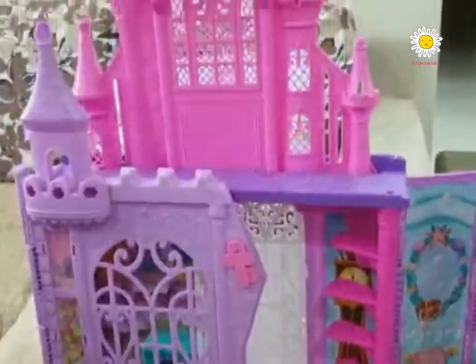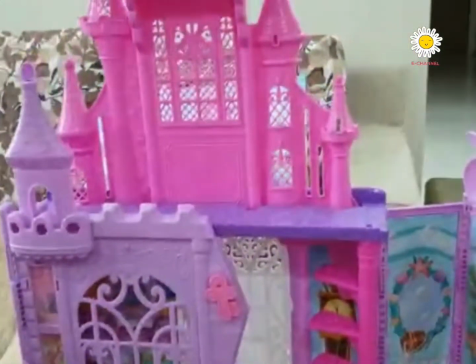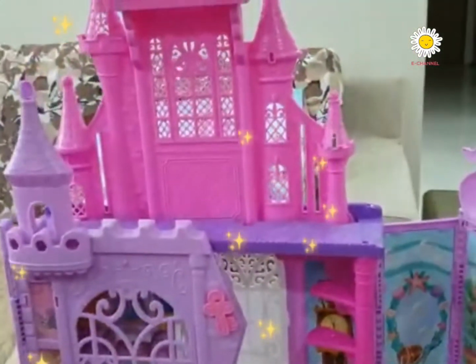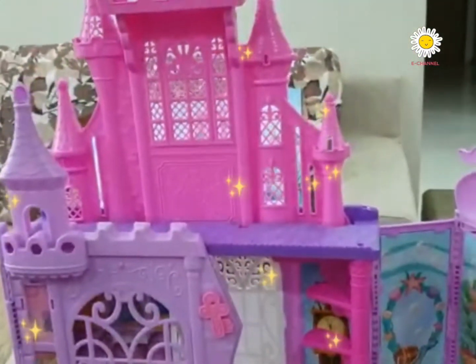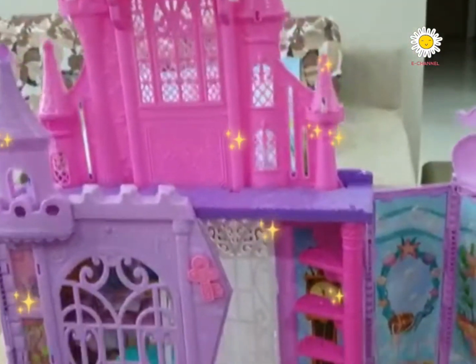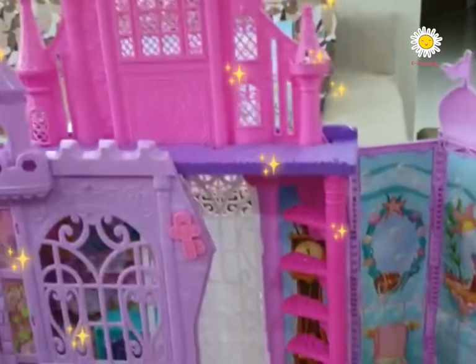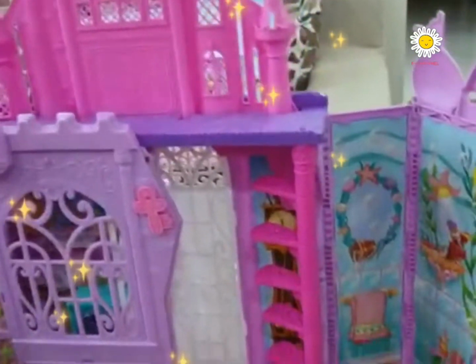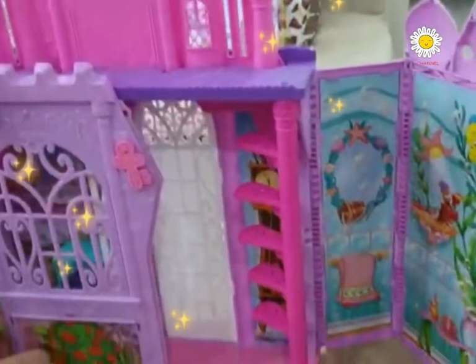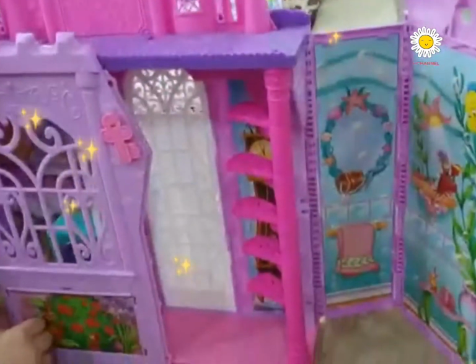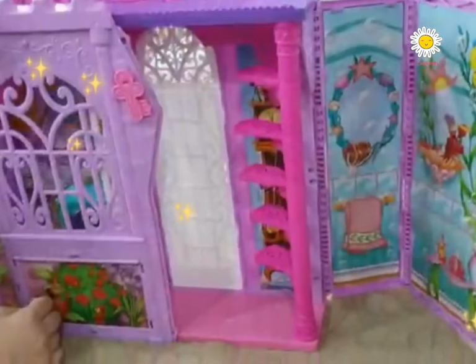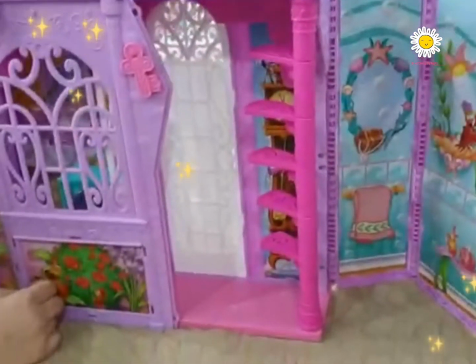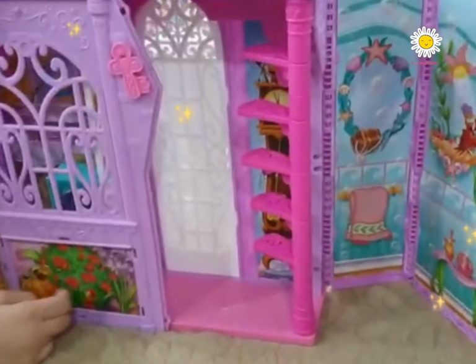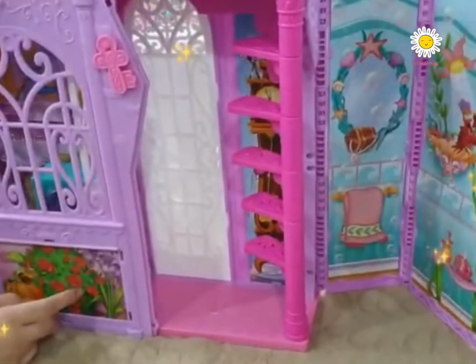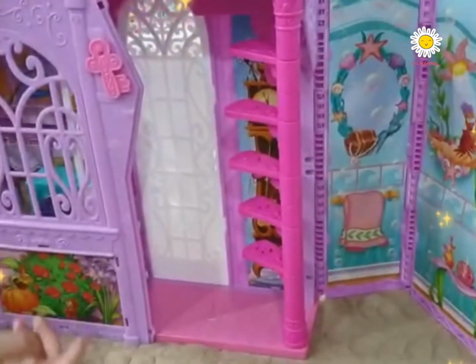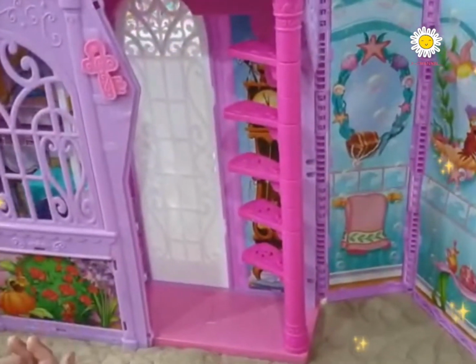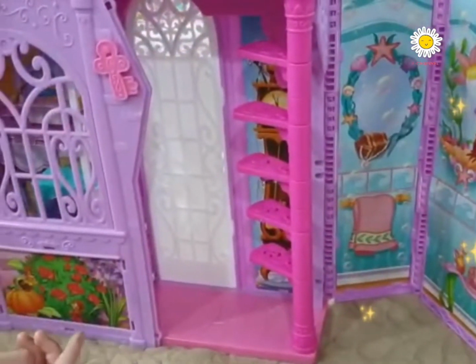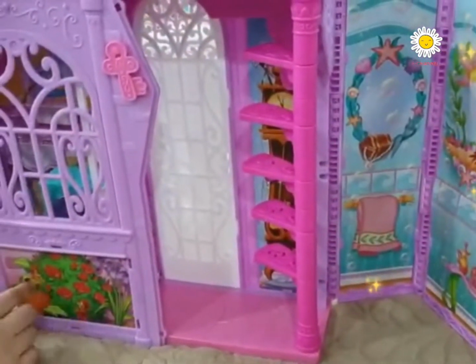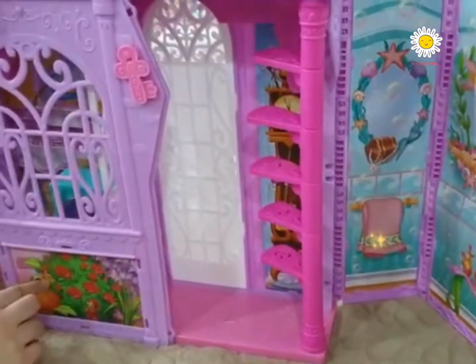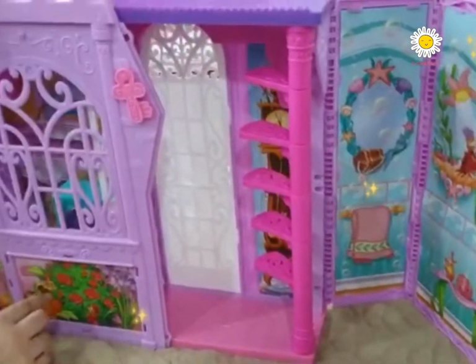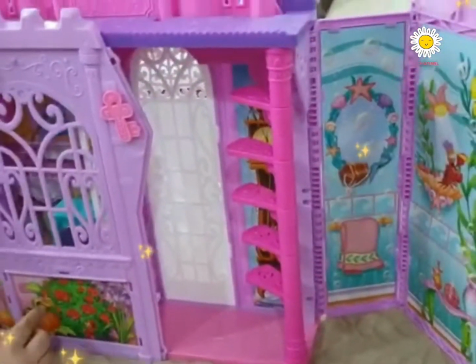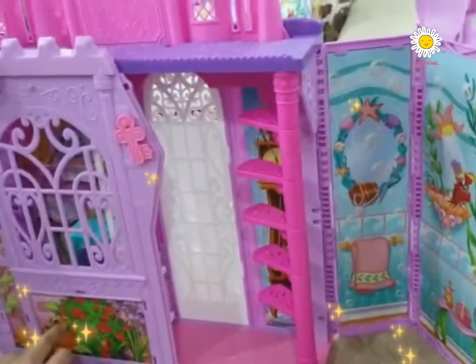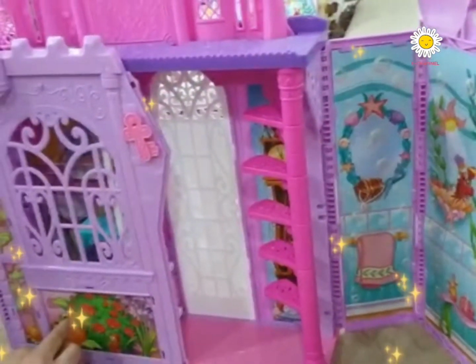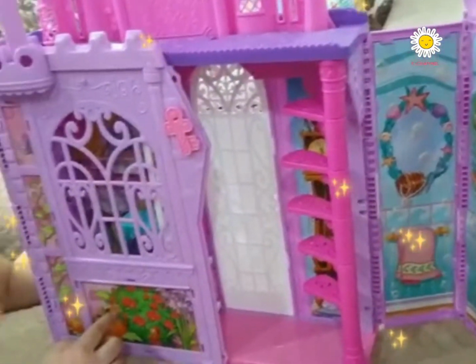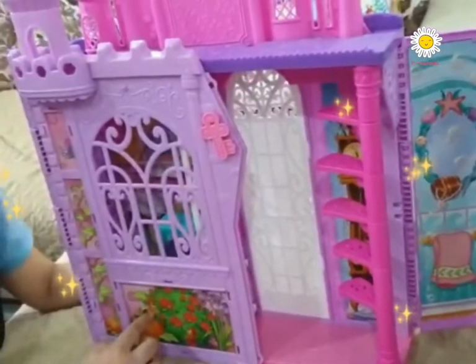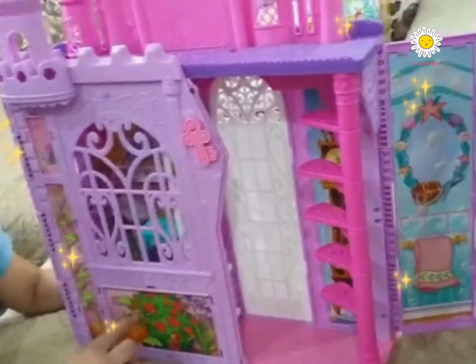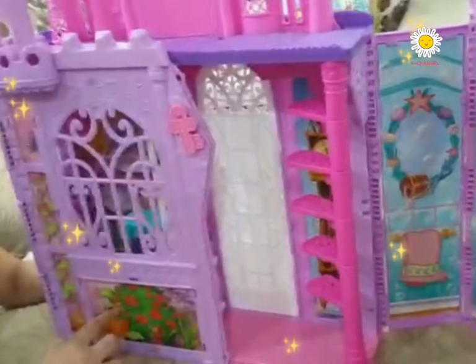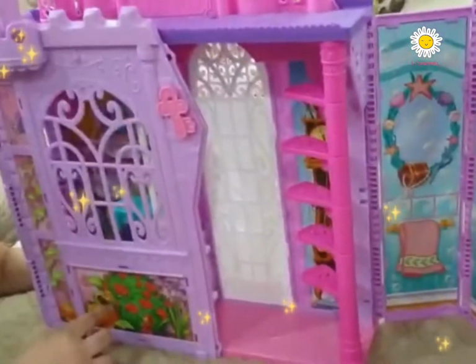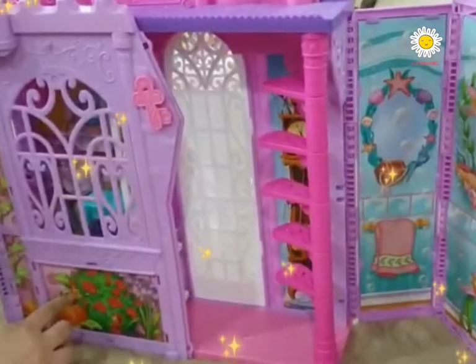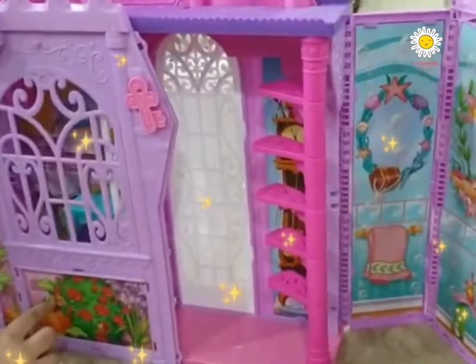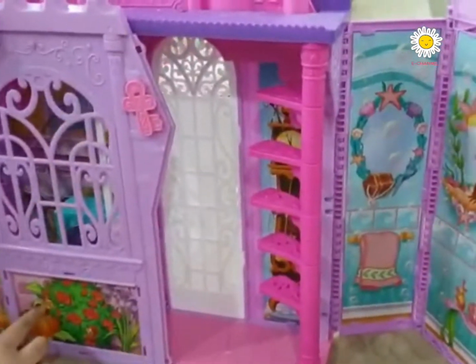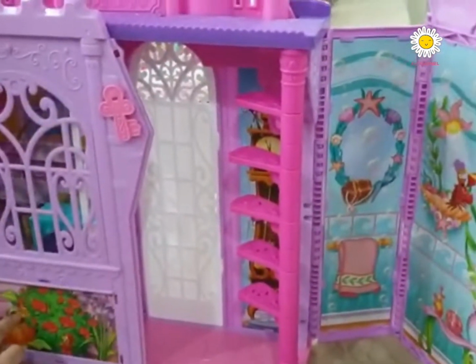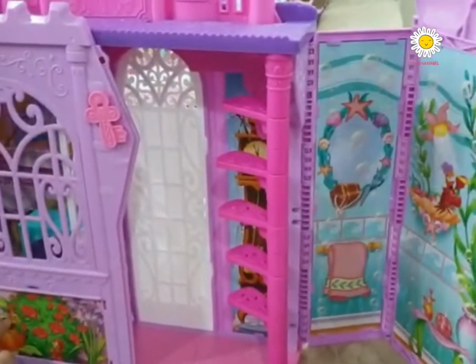This is the inside of the castle. There's the bathroom and there's the kitchen. You can put chicken nuggets.